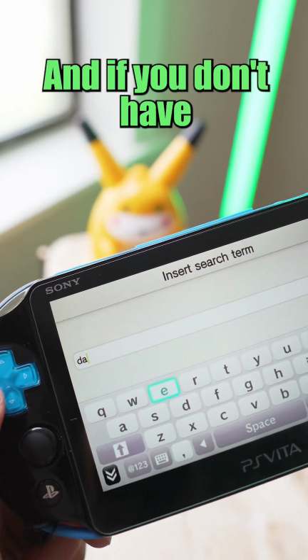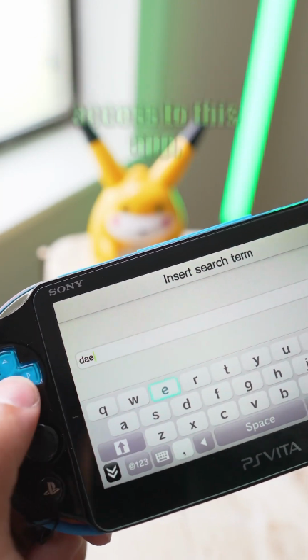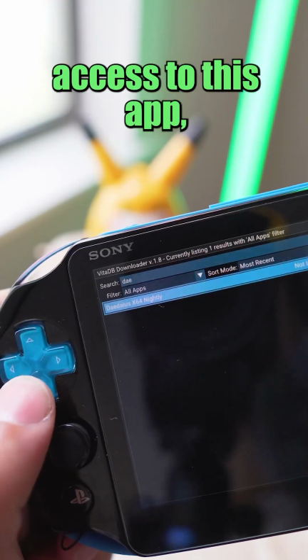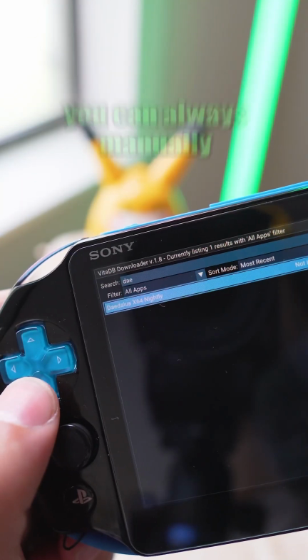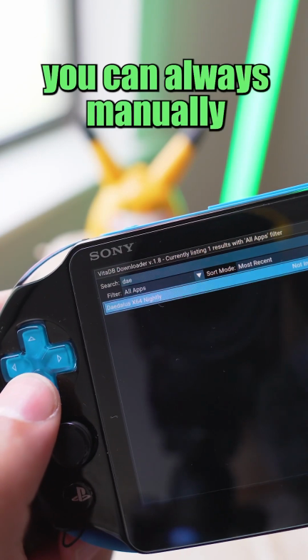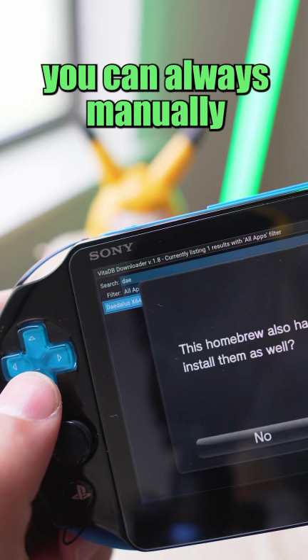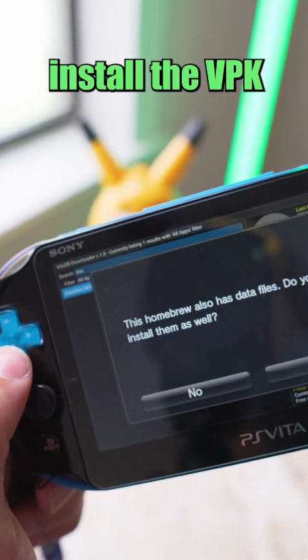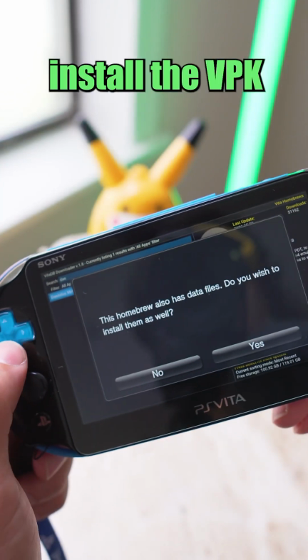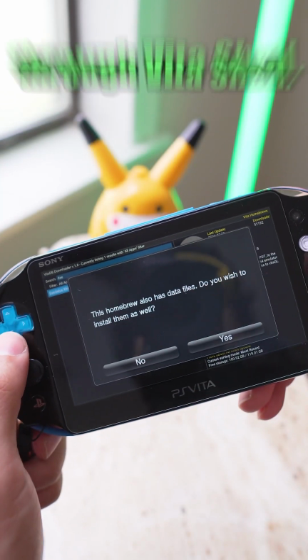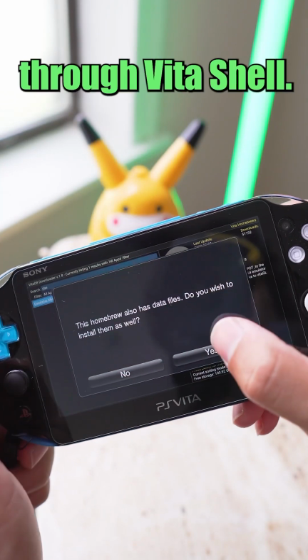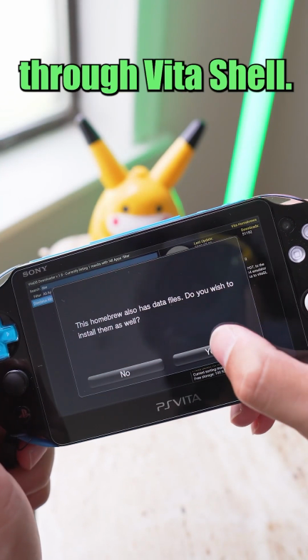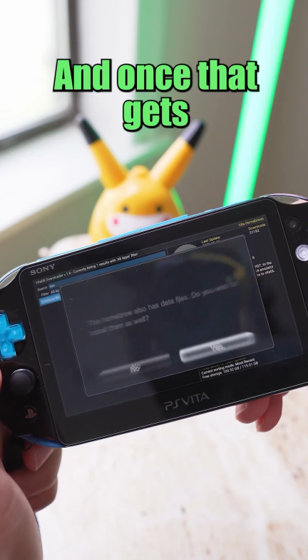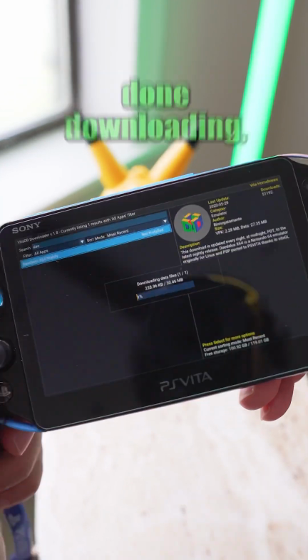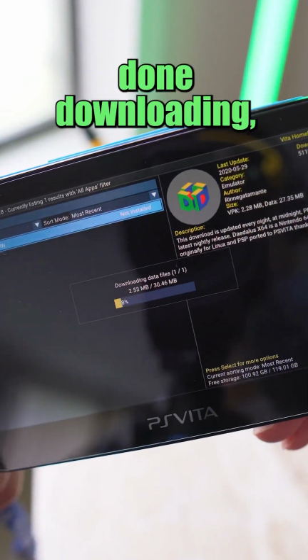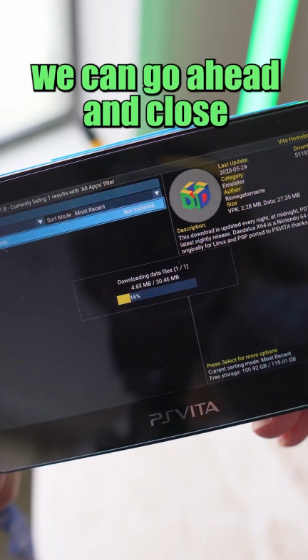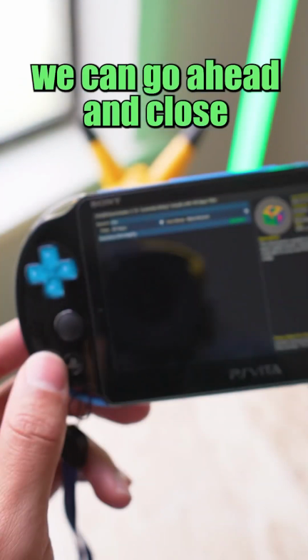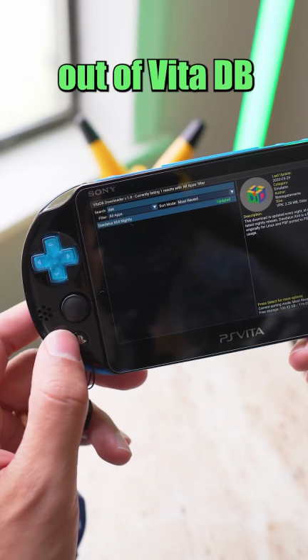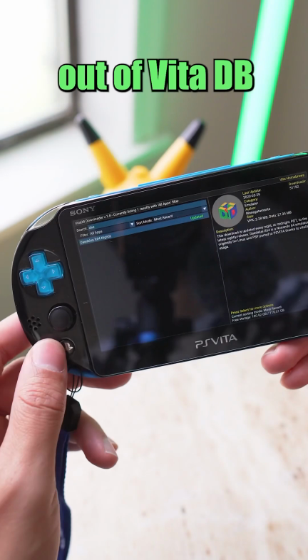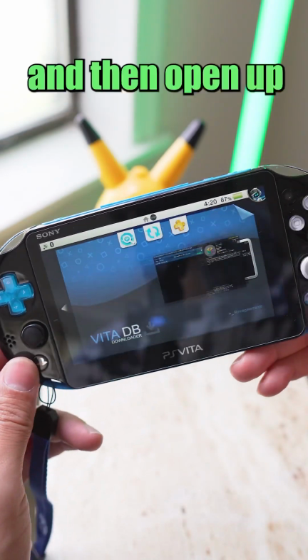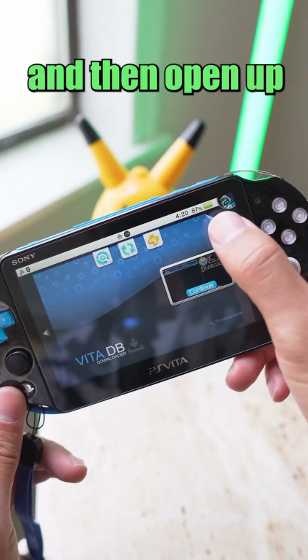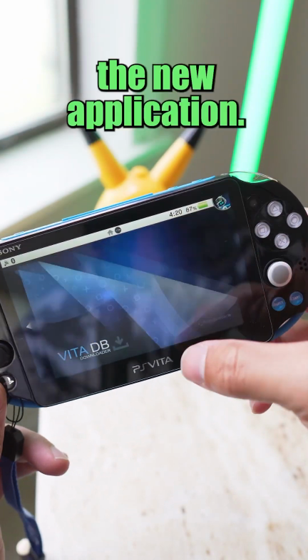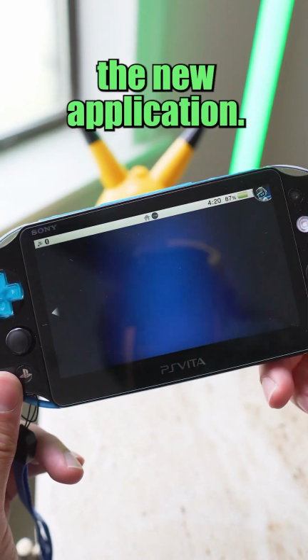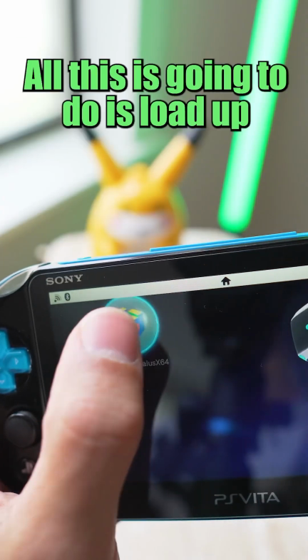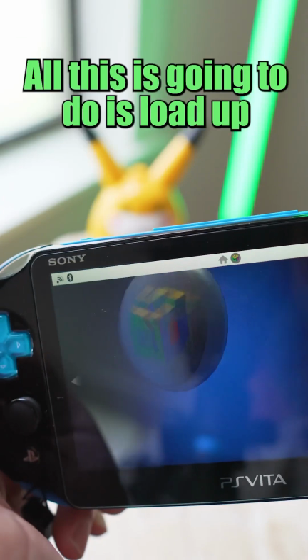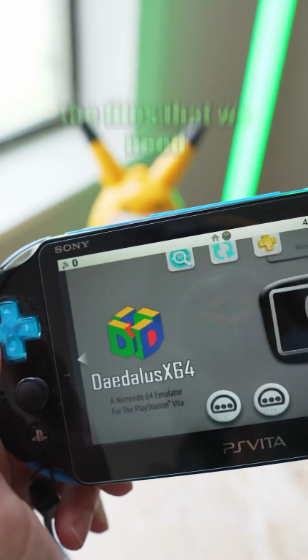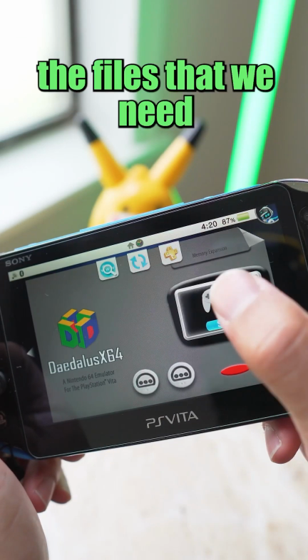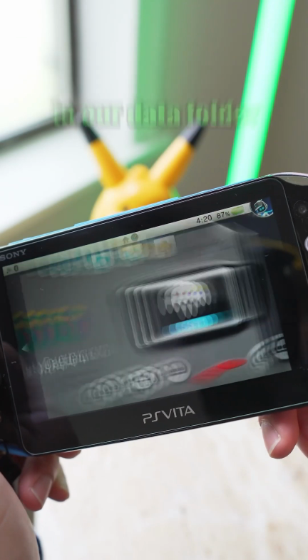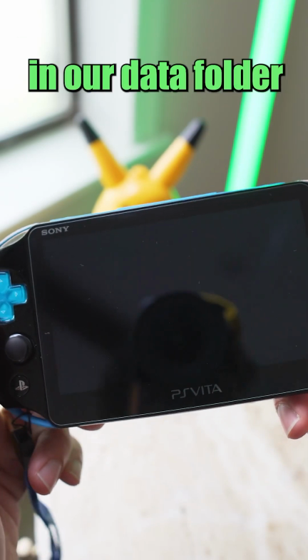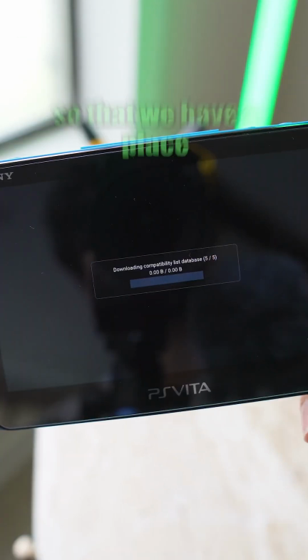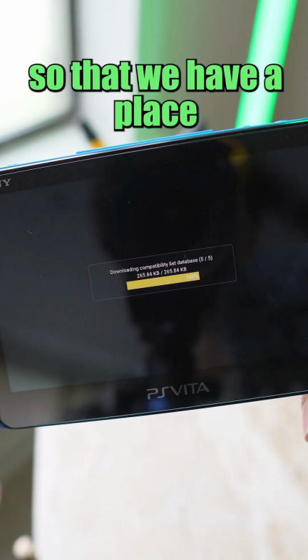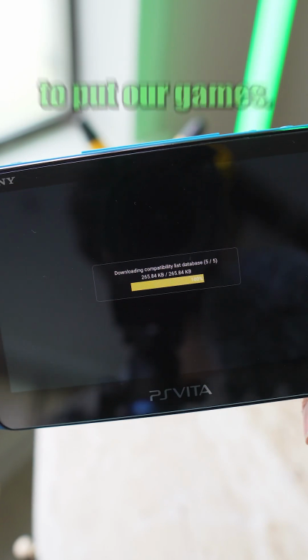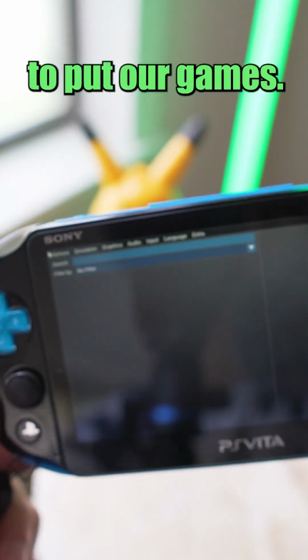And if you don't have access to this app, you can always manually install the VPK through Vita Shell. Once the download is done, we can go ahead and close out of VitaDB and then open up the new application. All this is going to do is load up the files that we need in our data folder so that we have a place to put our games.